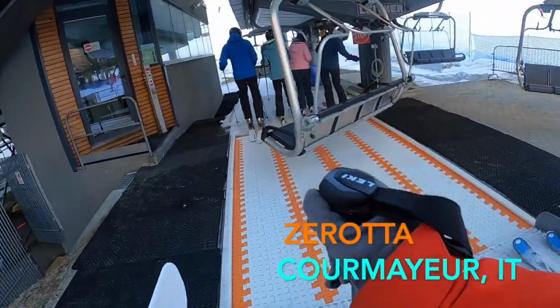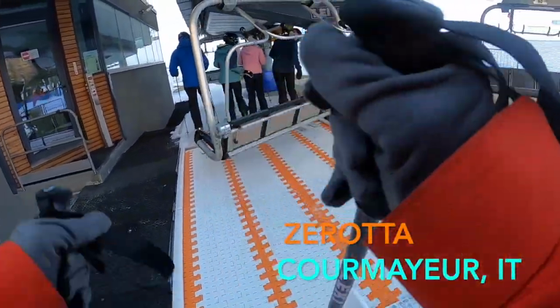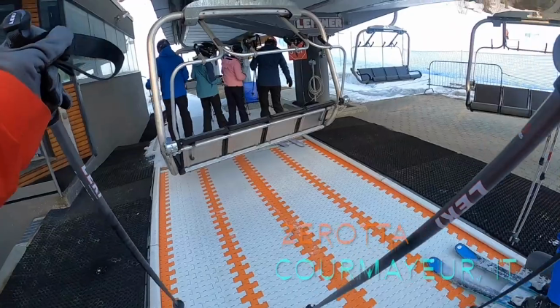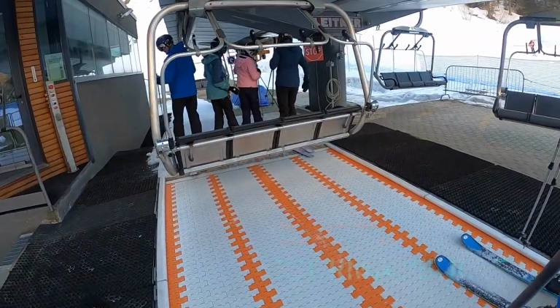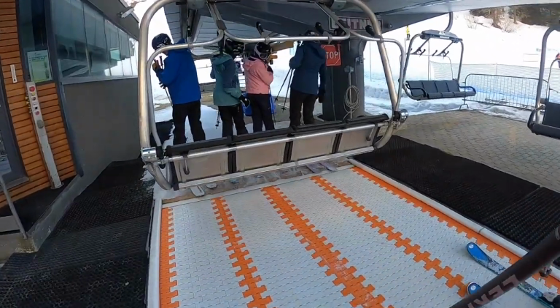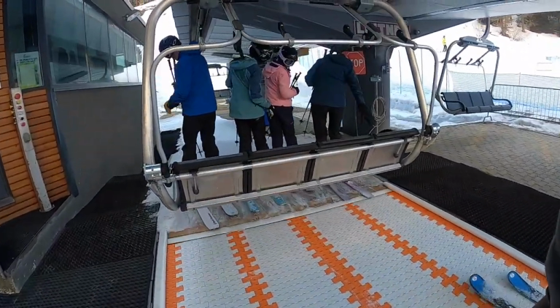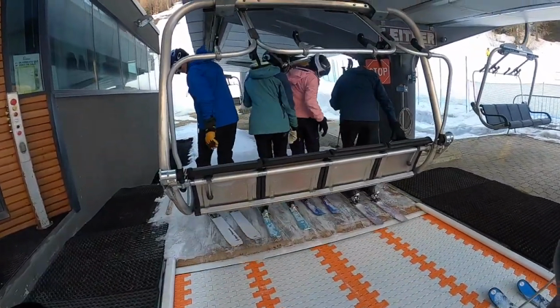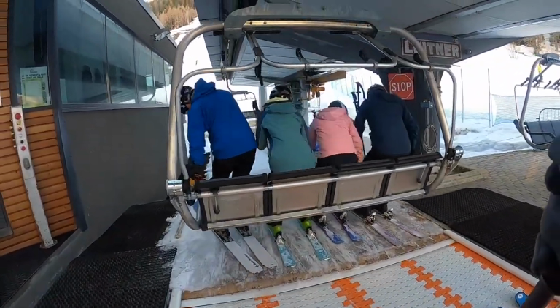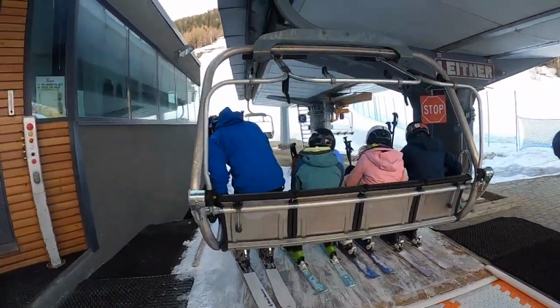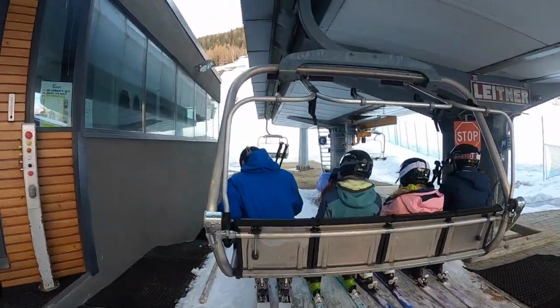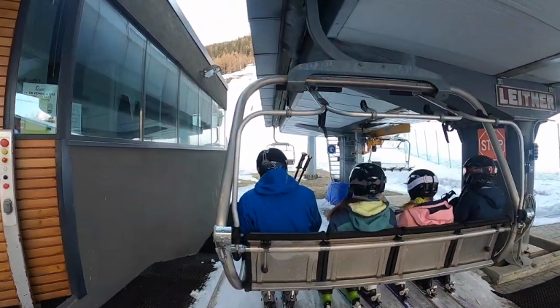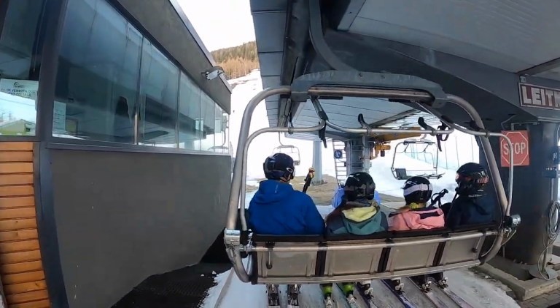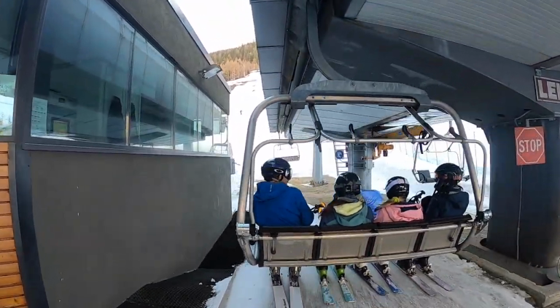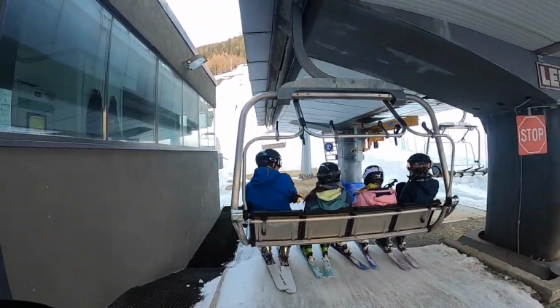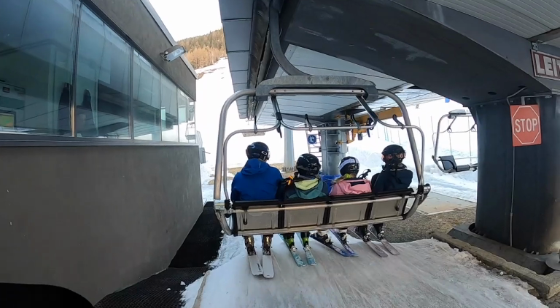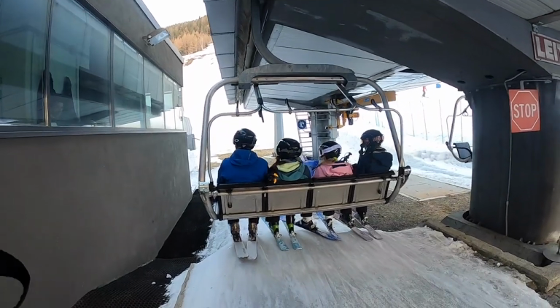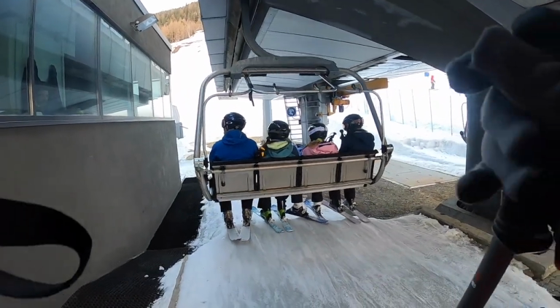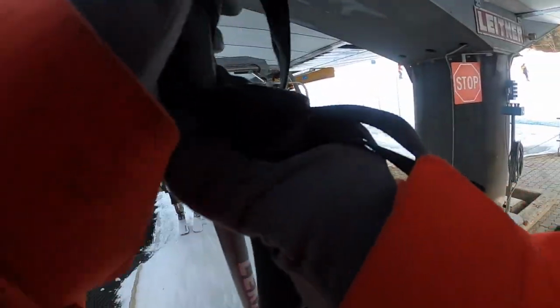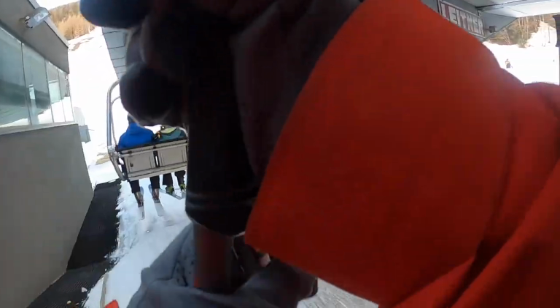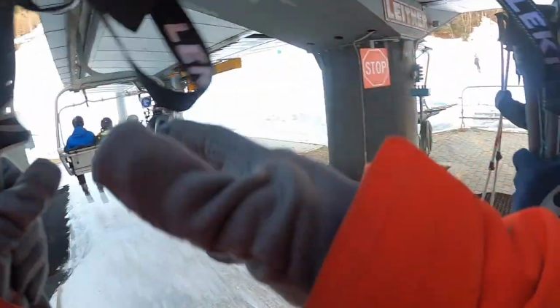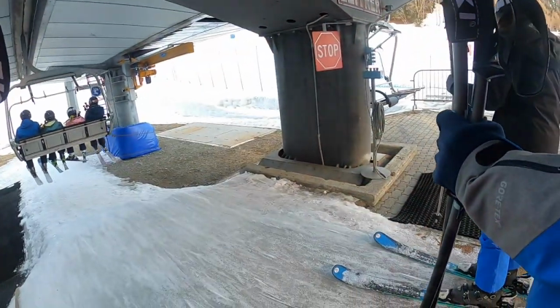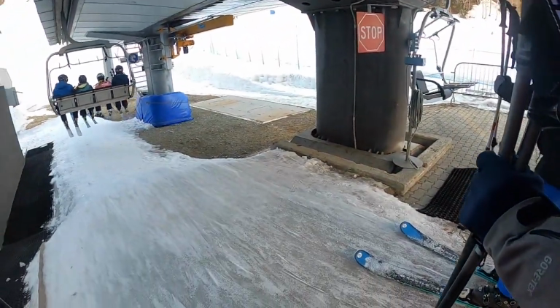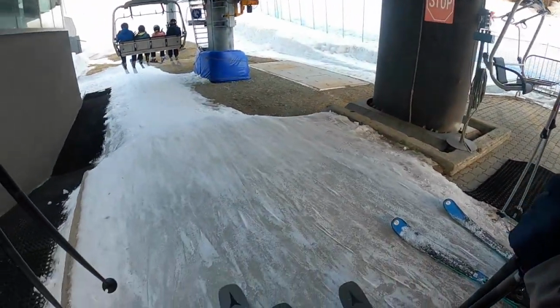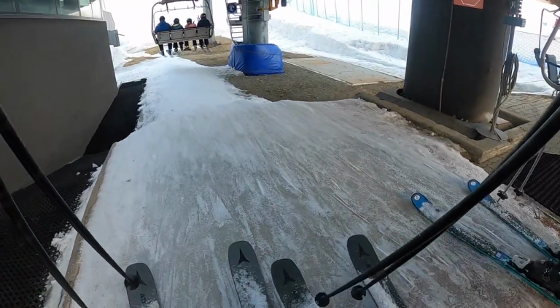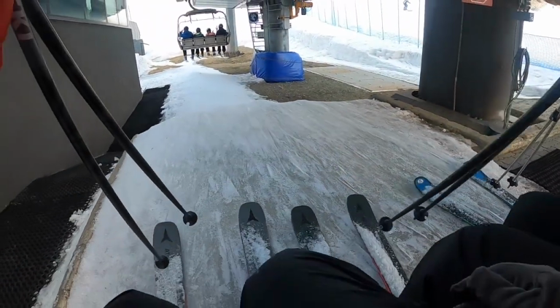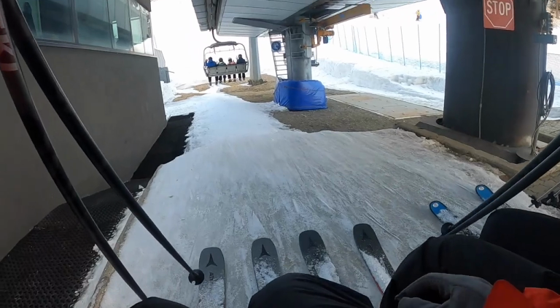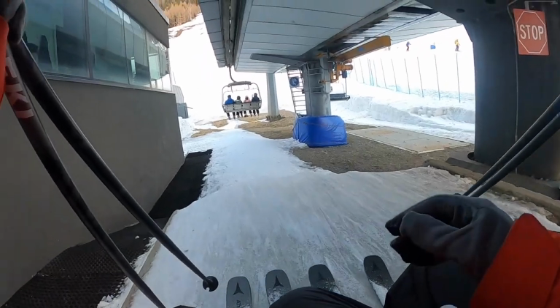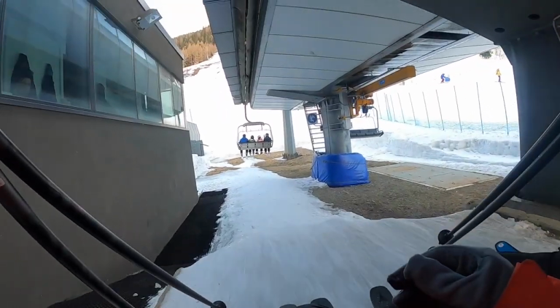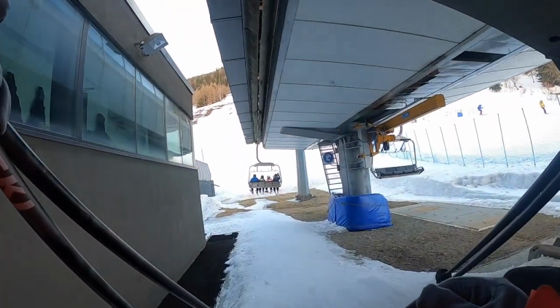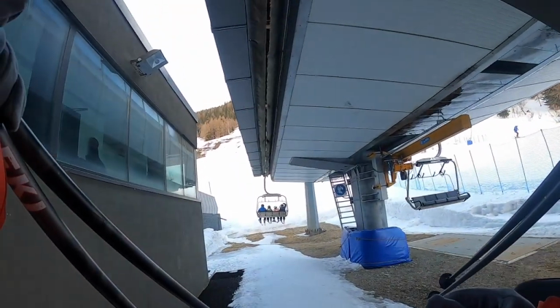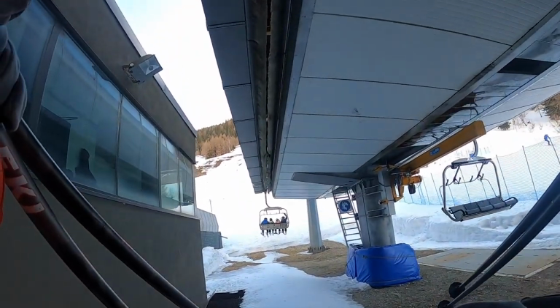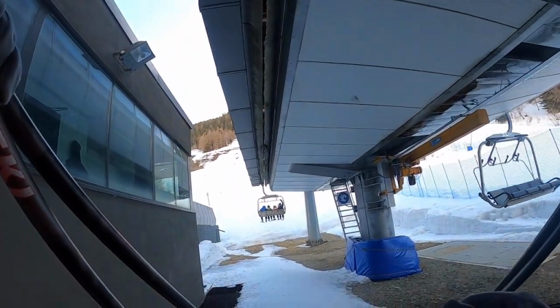Load a conveyor. All set. Bring it down.